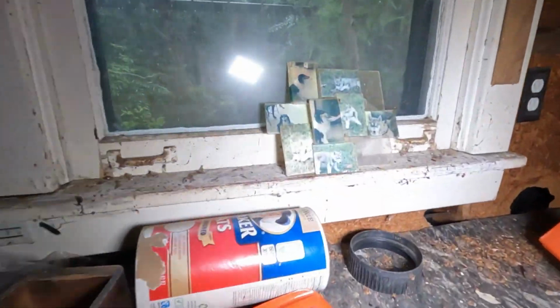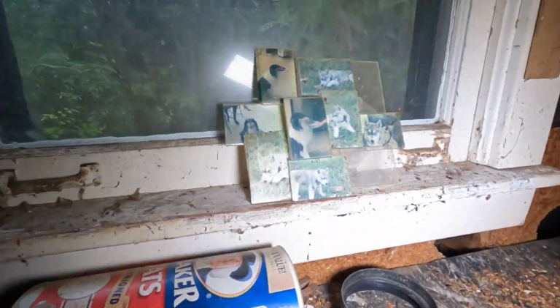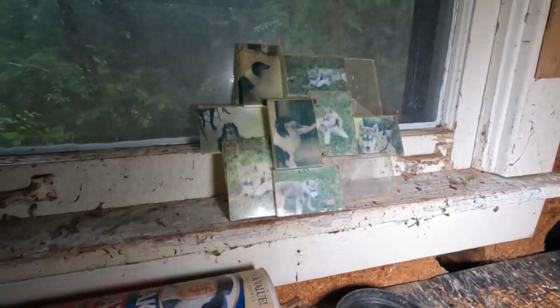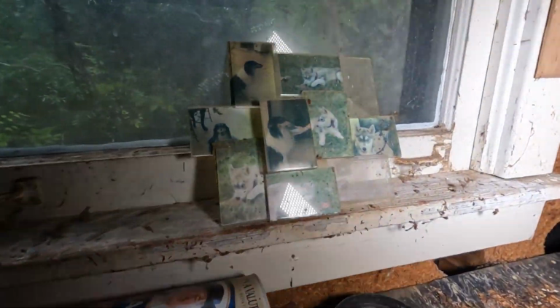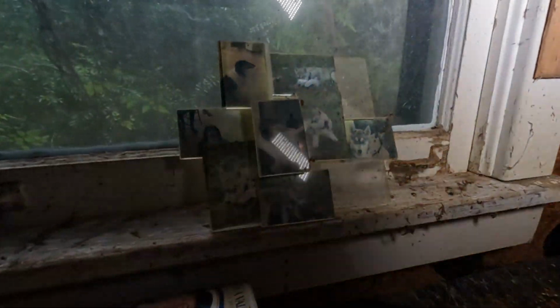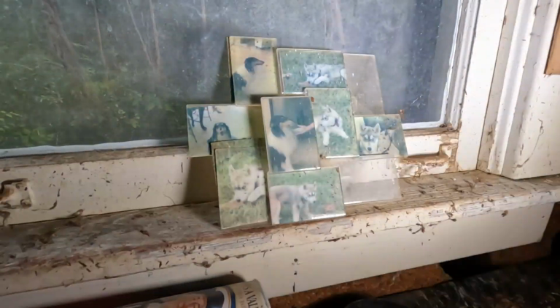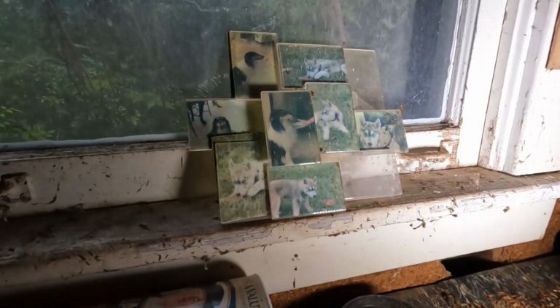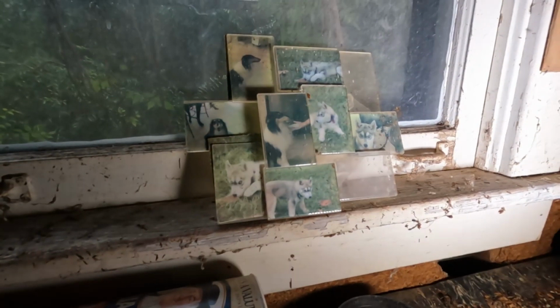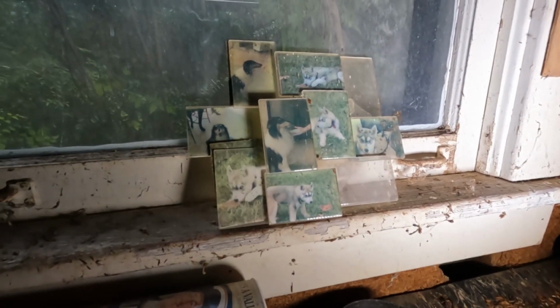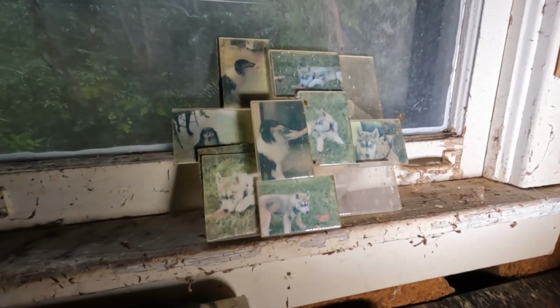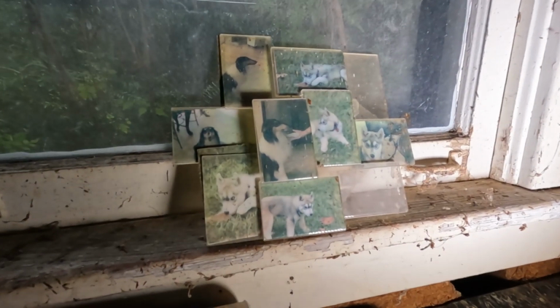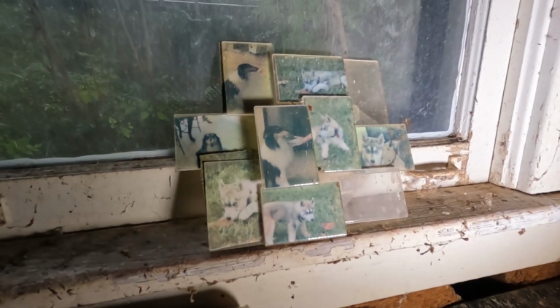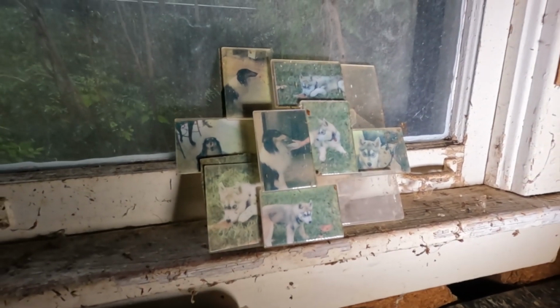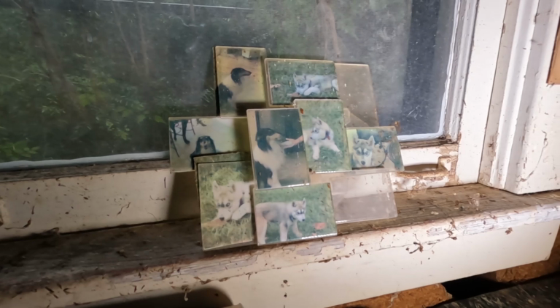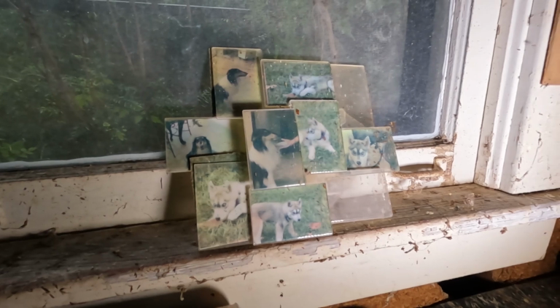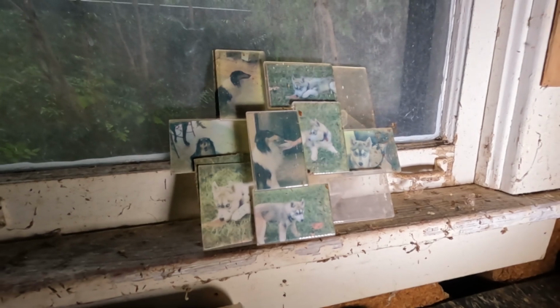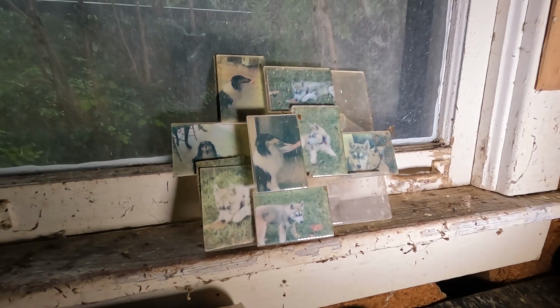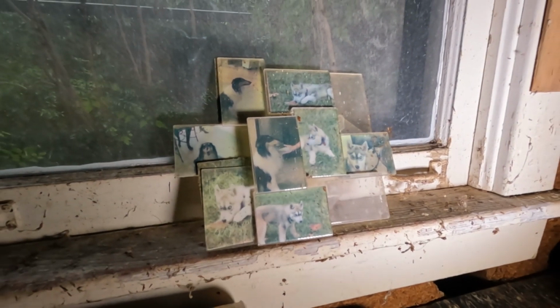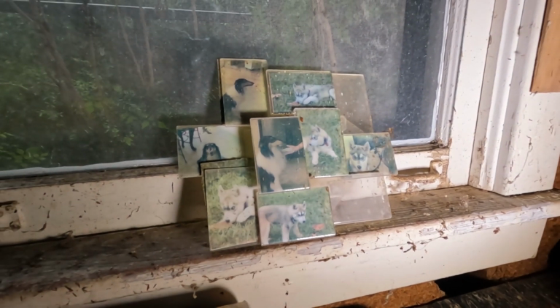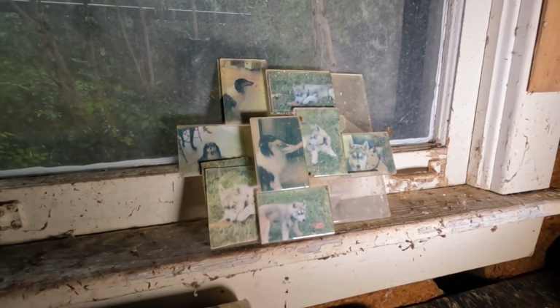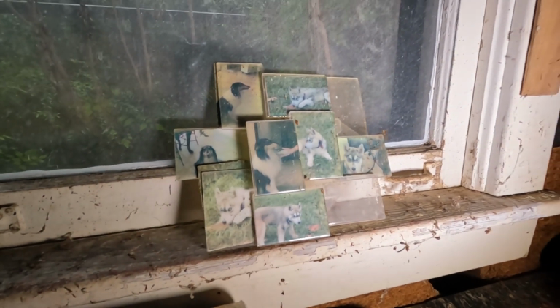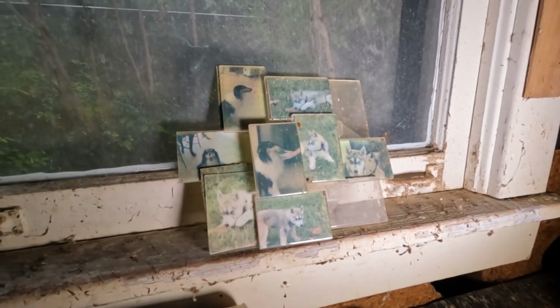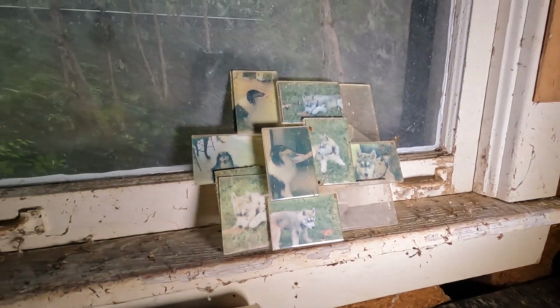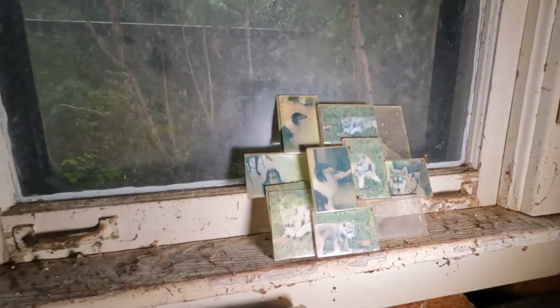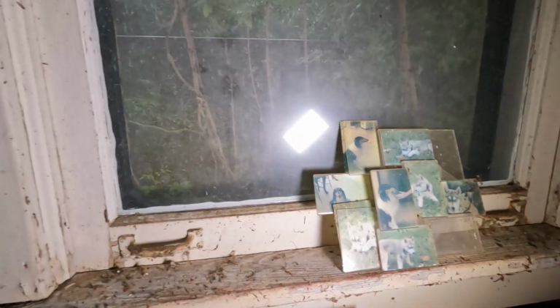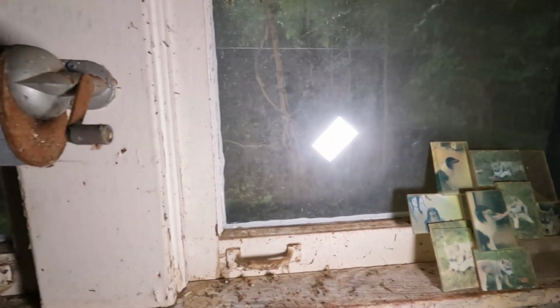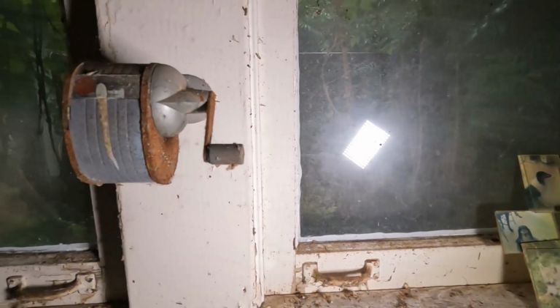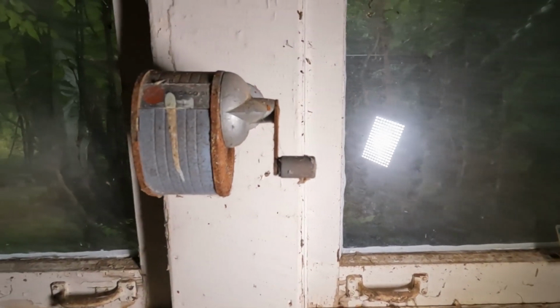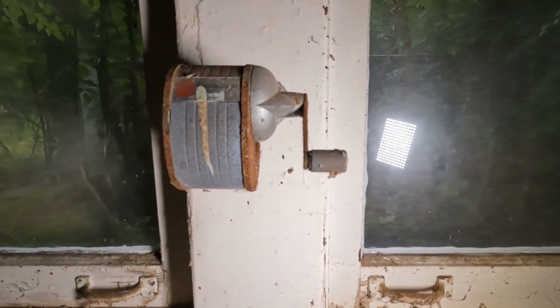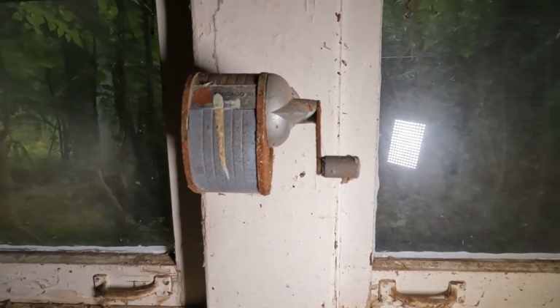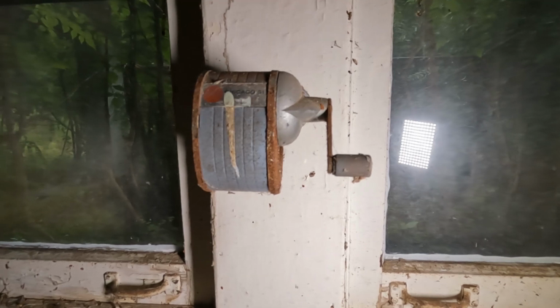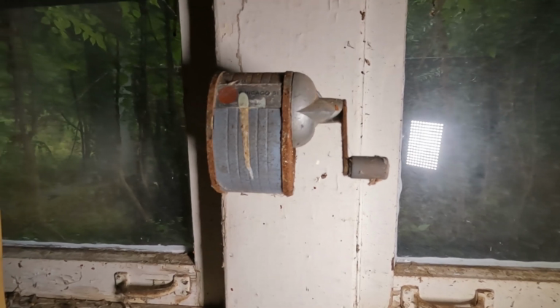Look at pictures of some dogs right there — must have been their puppies at one point. Hey, remember those pencil sharpeners?